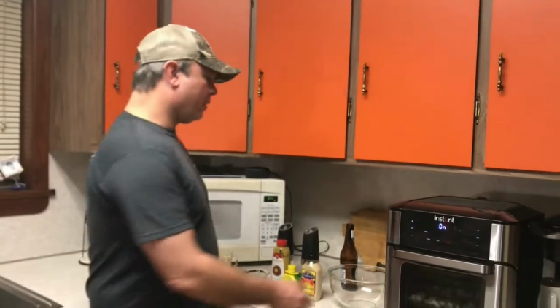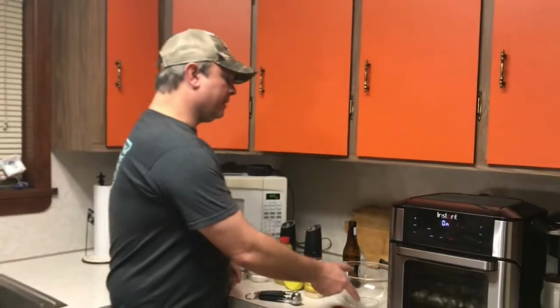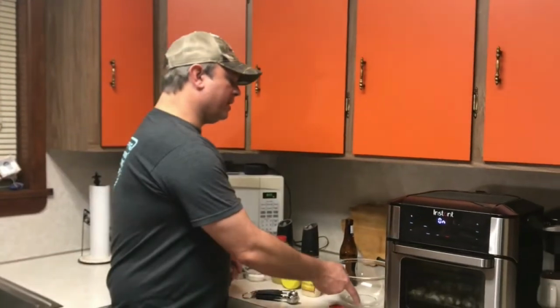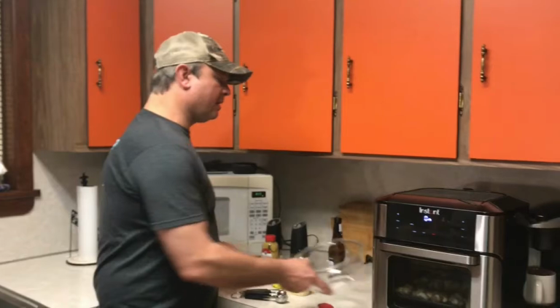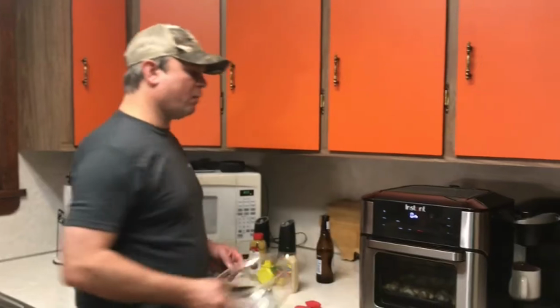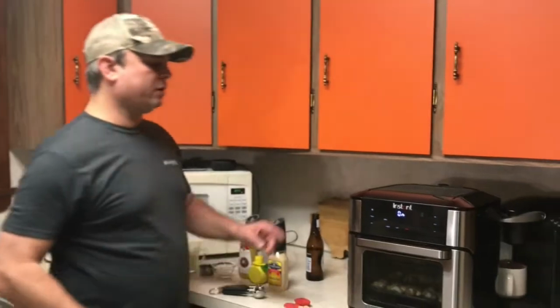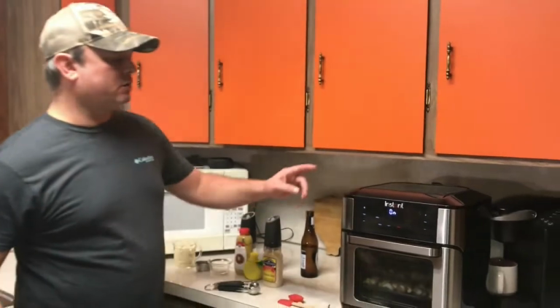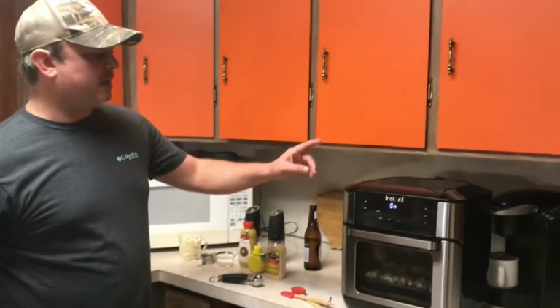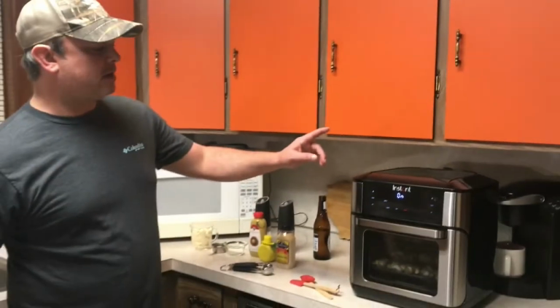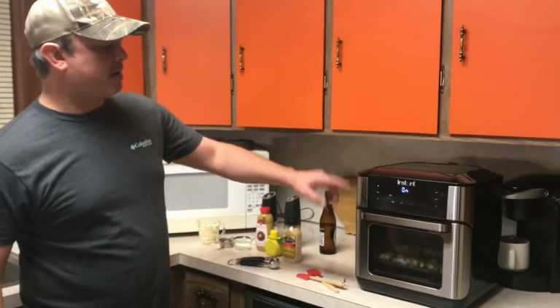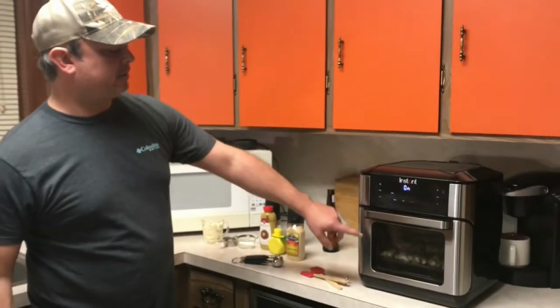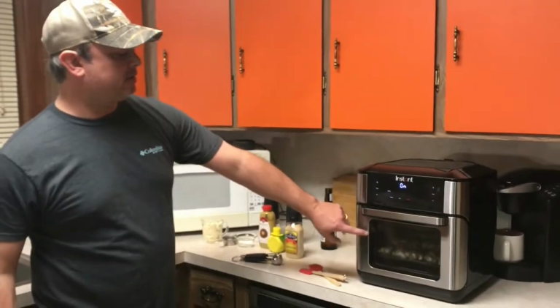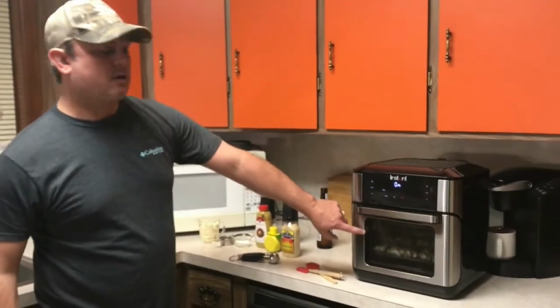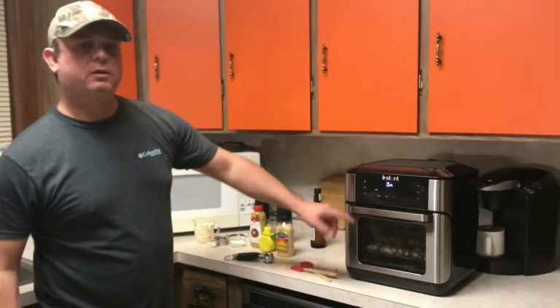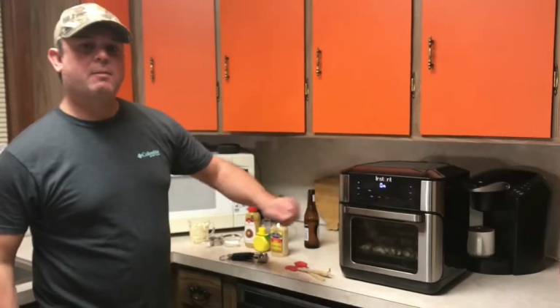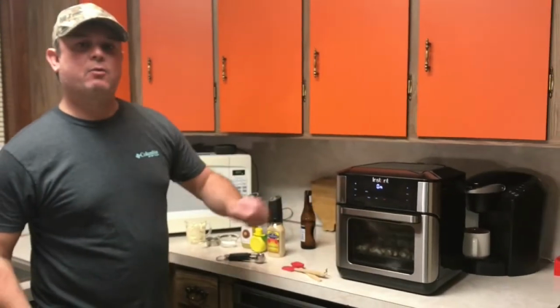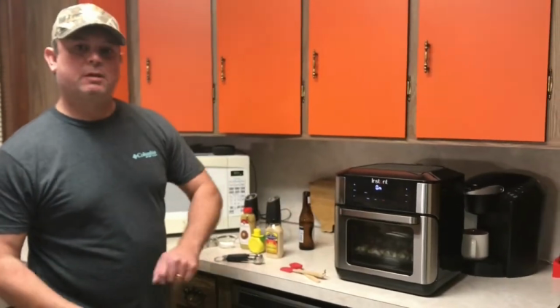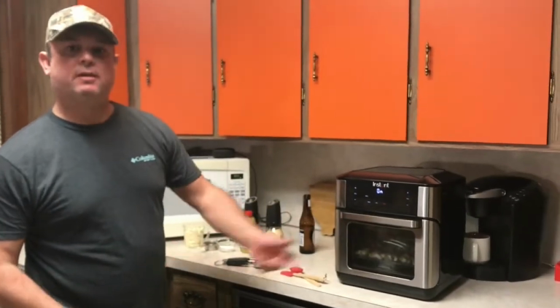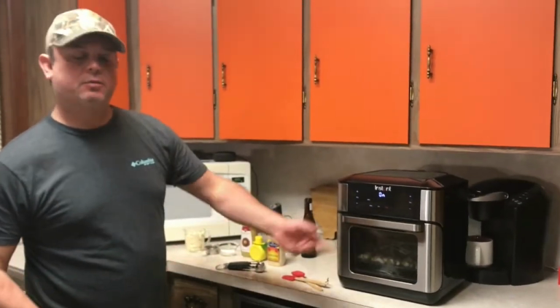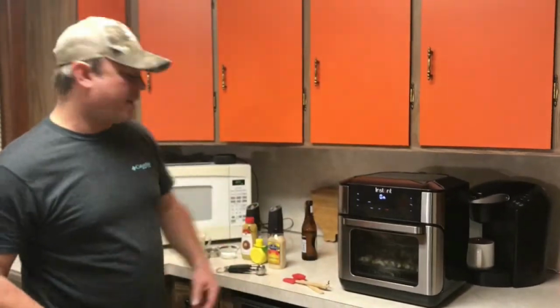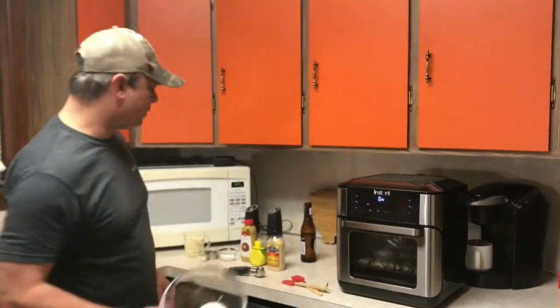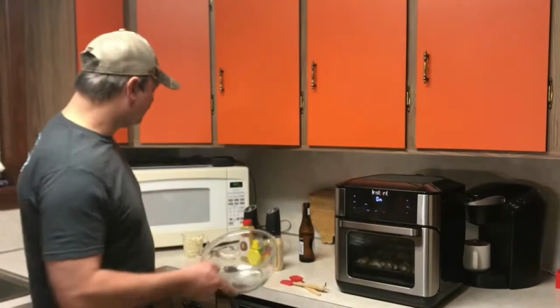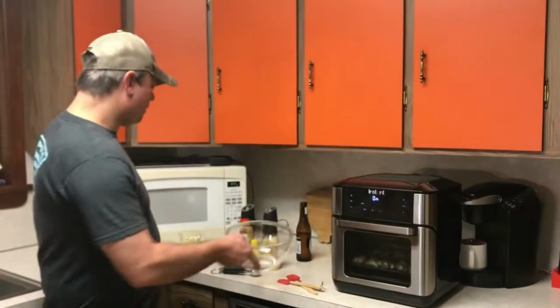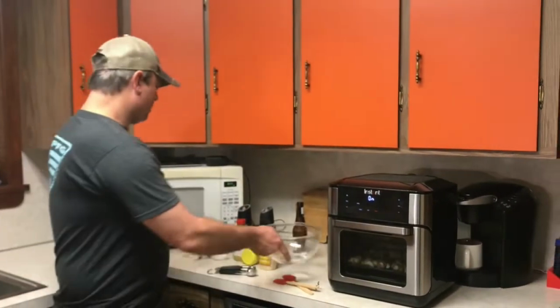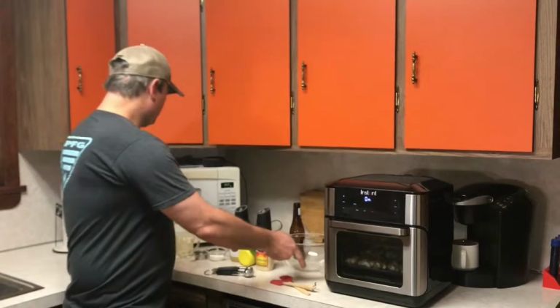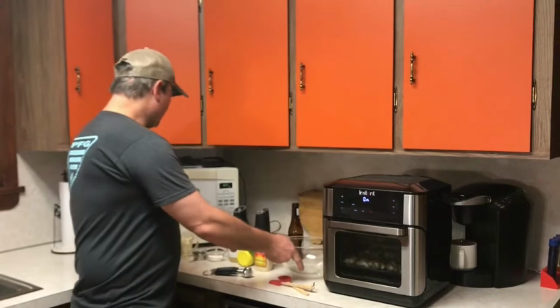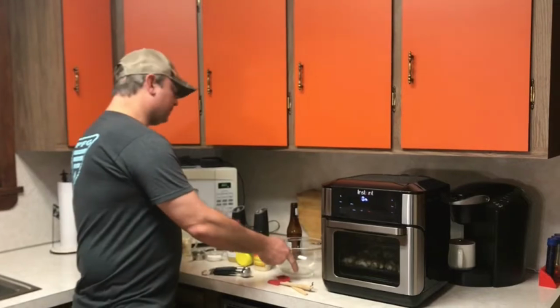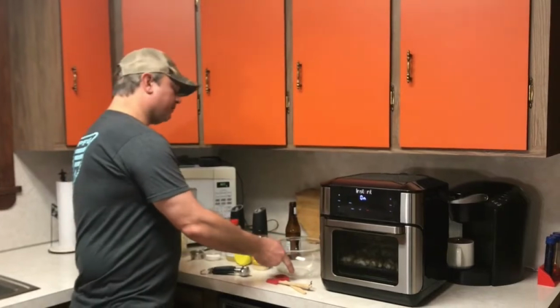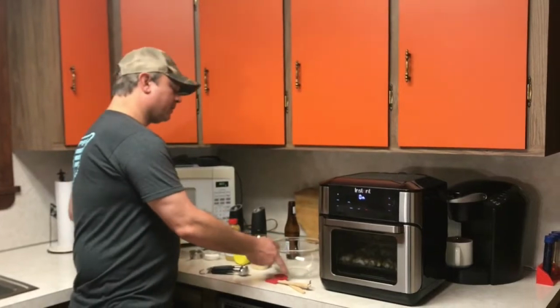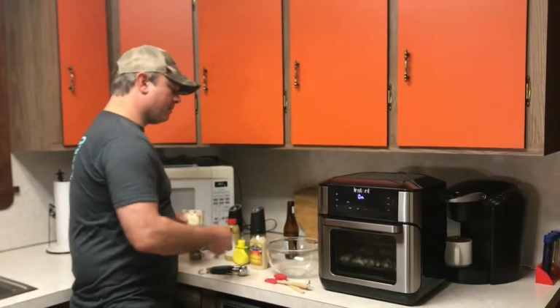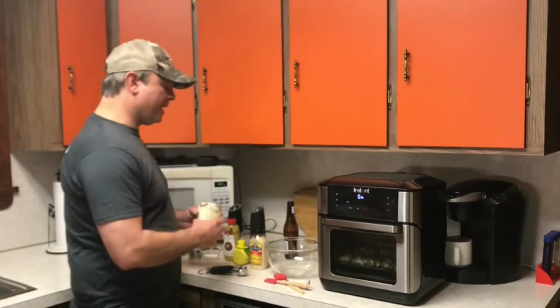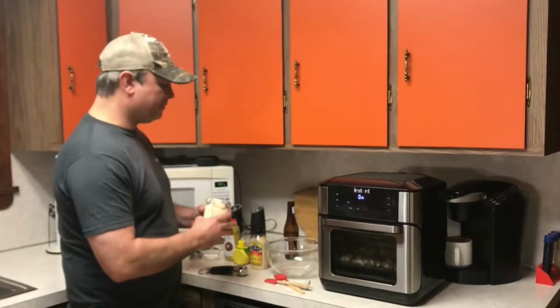We're going to go ahead and get this mixed up, because what we're going to do is in the last couple of minutes of these cooking, we're going to take them out and we're going to dip them in this and put them back. Again, this is mayonnaise-based.